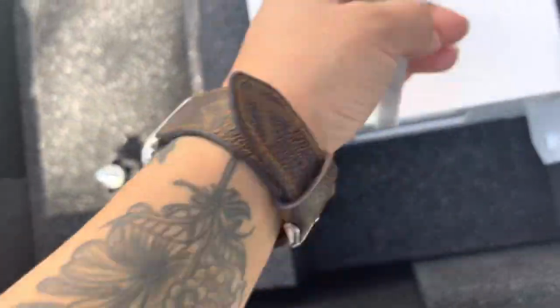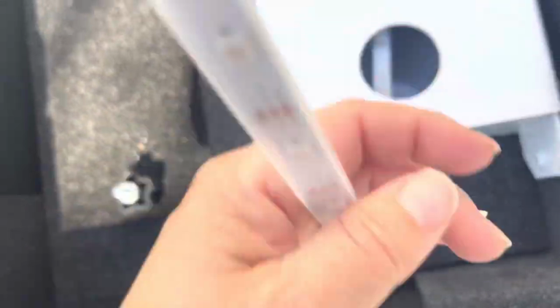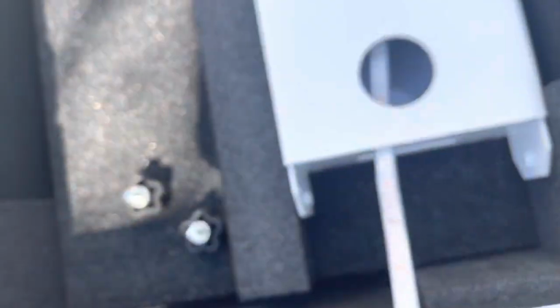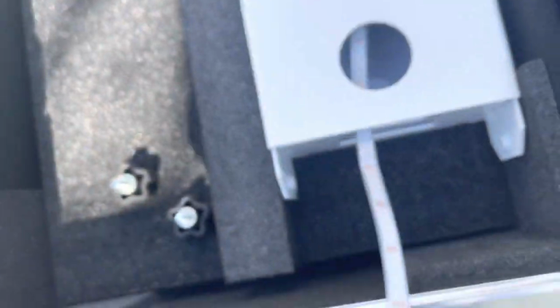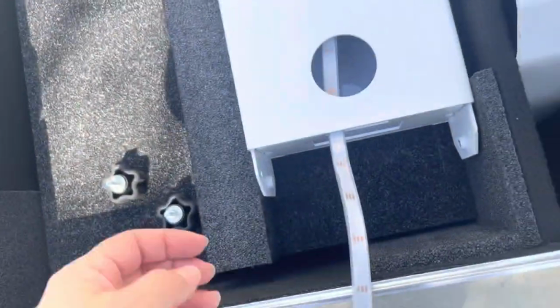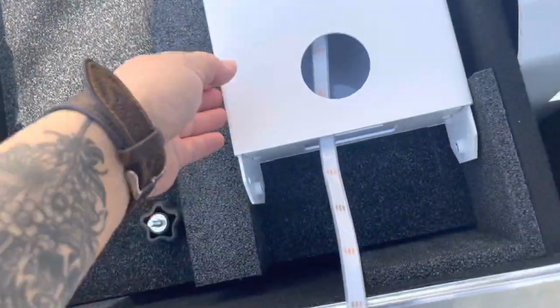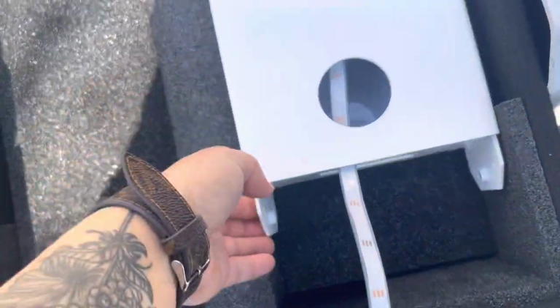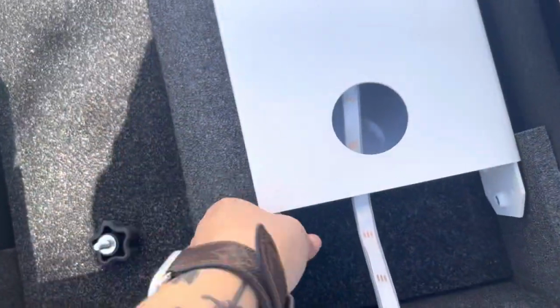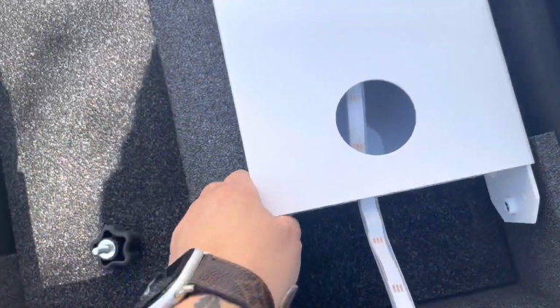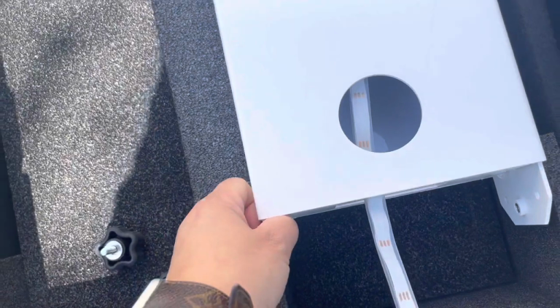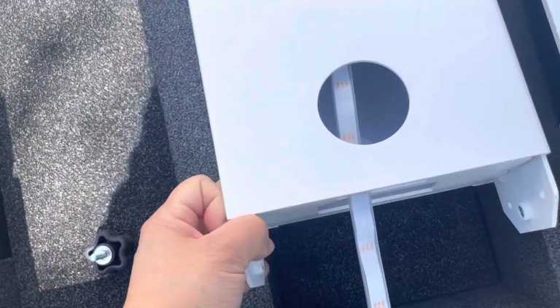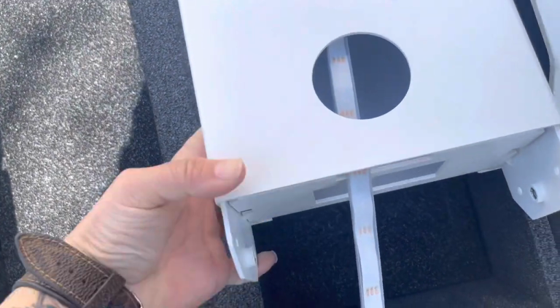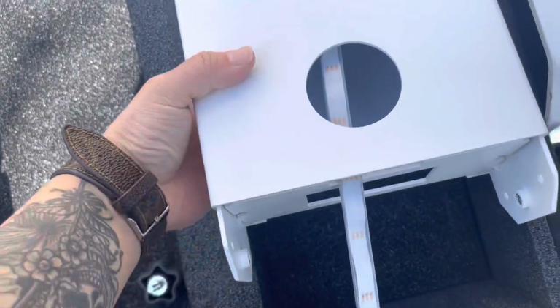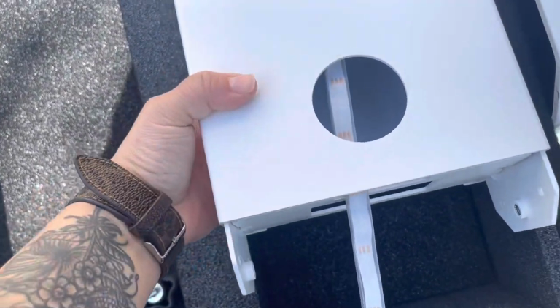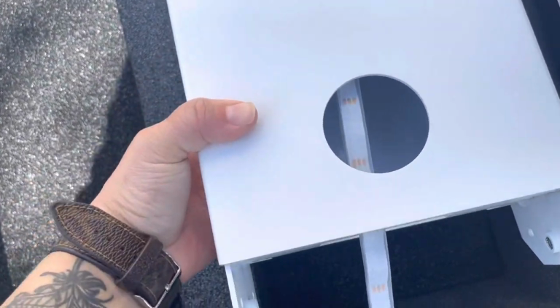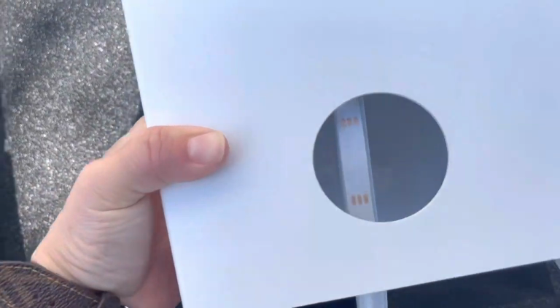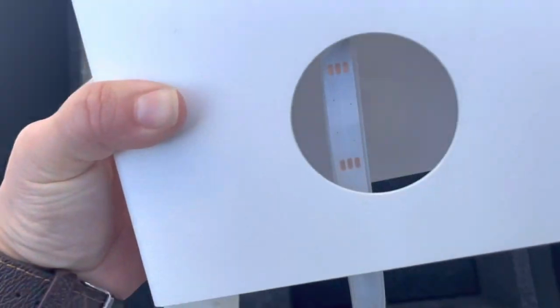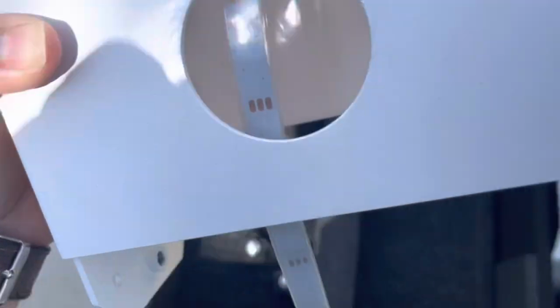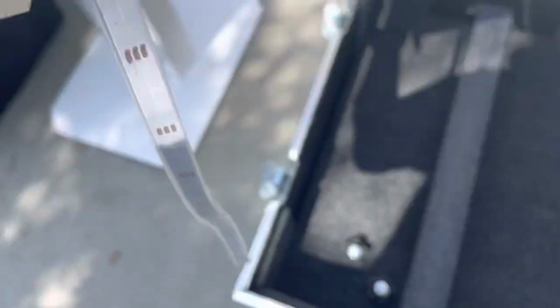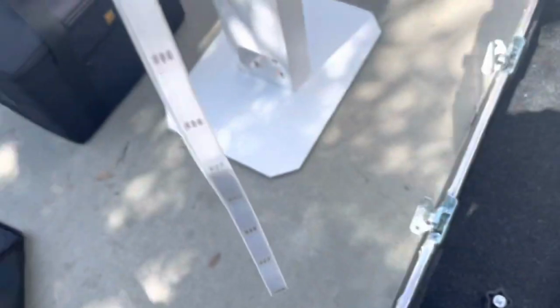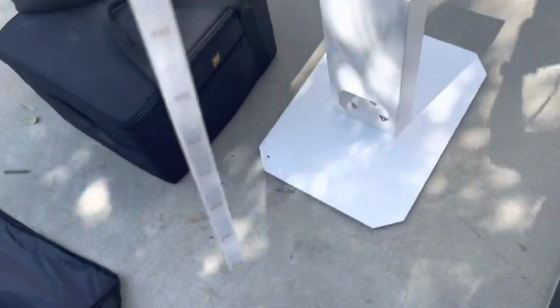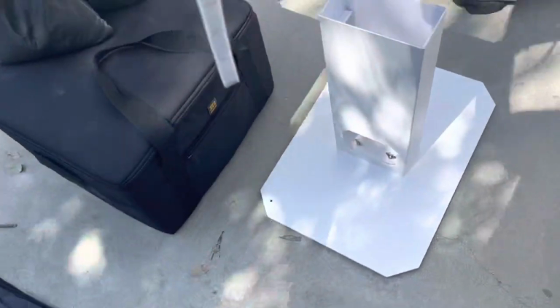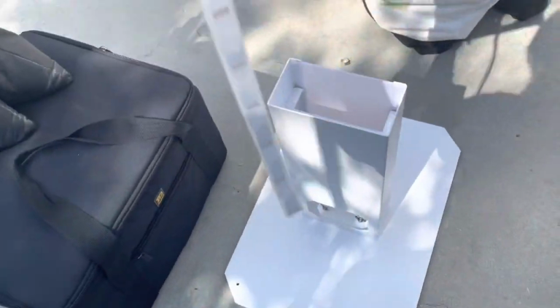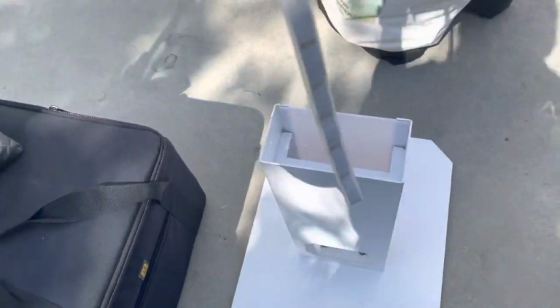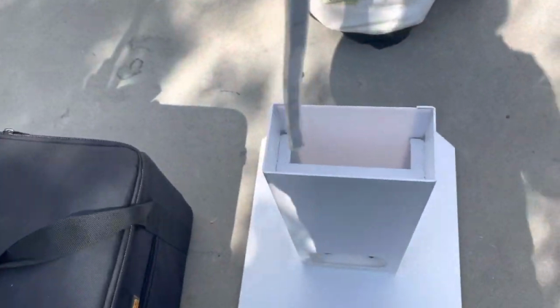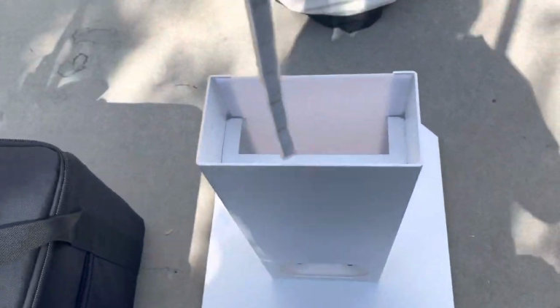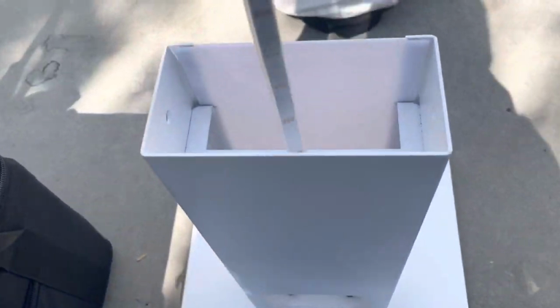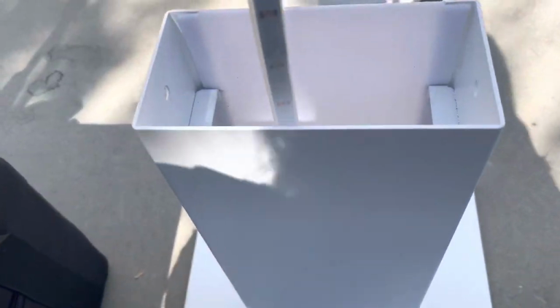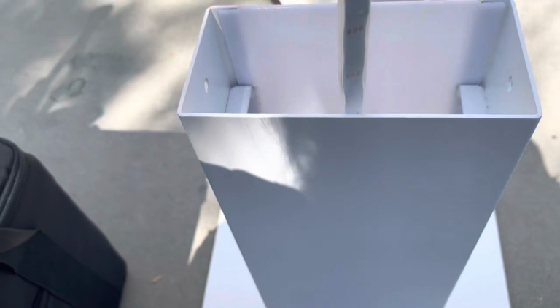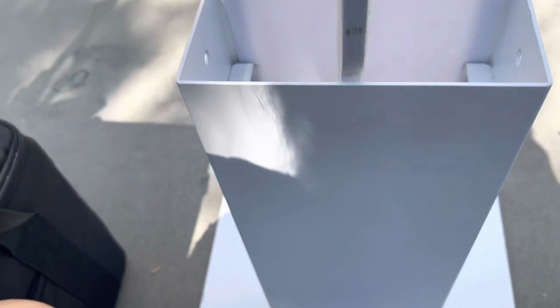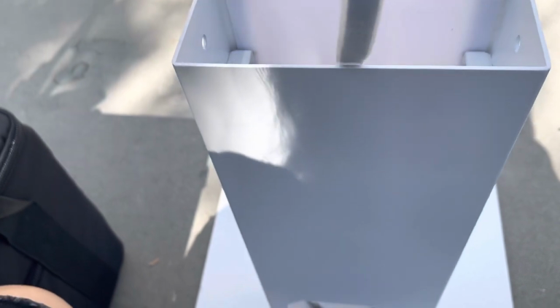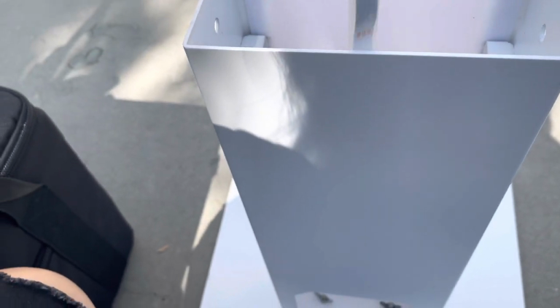Next is the LED strip that'll go down the body. This is the XL I'm working with. For those of you that have the Prism, you will not have this LED strip.